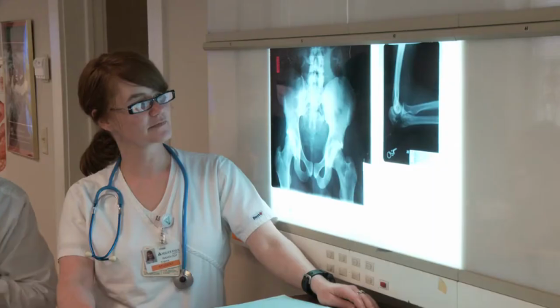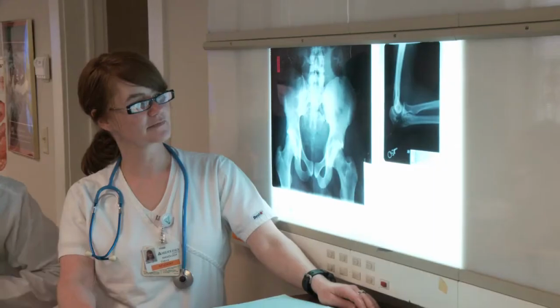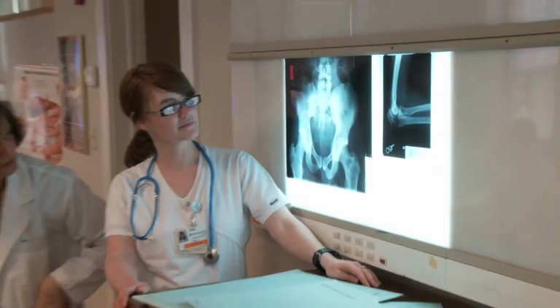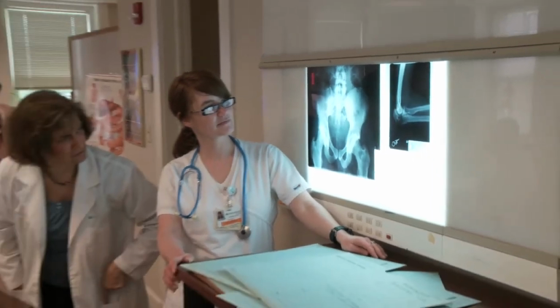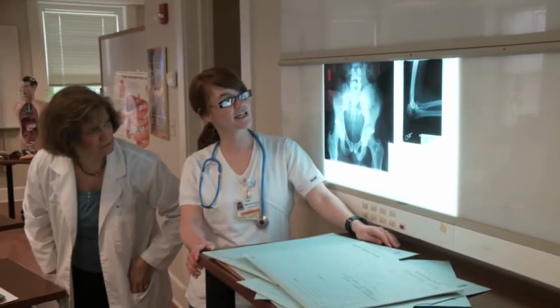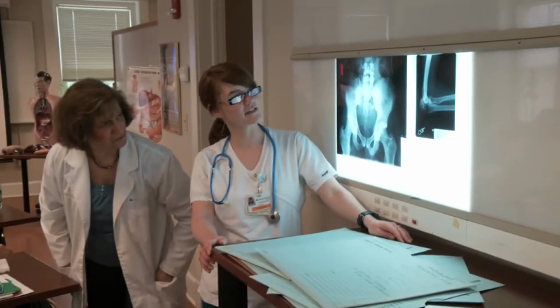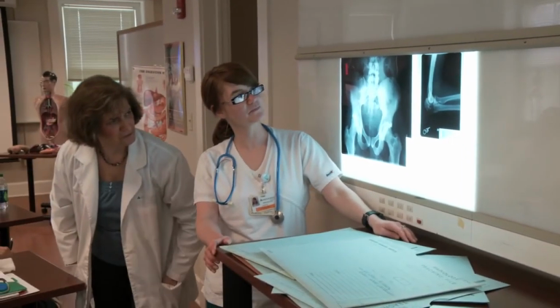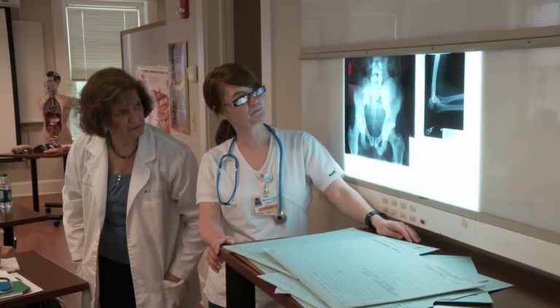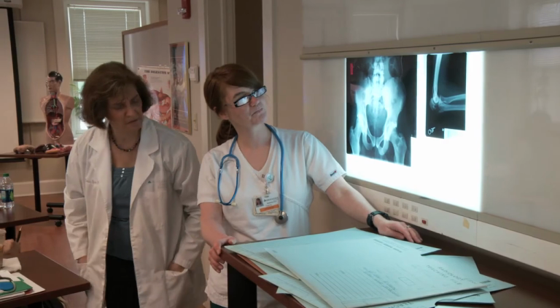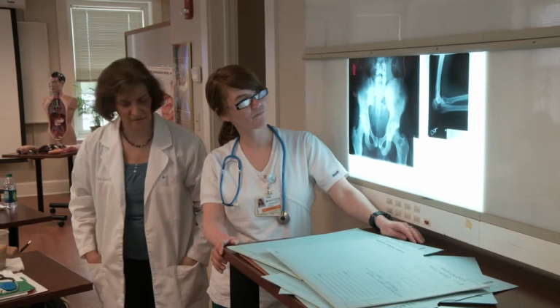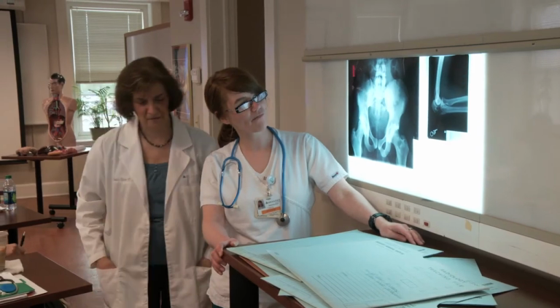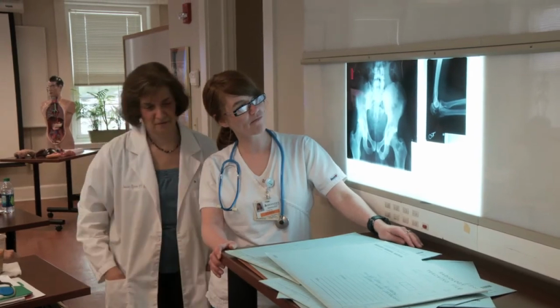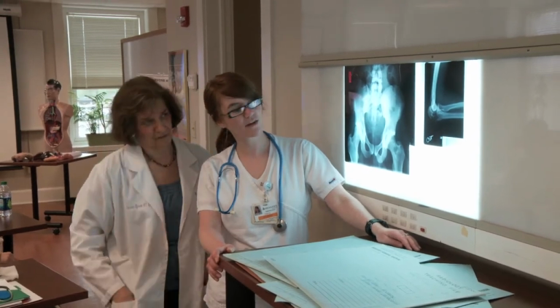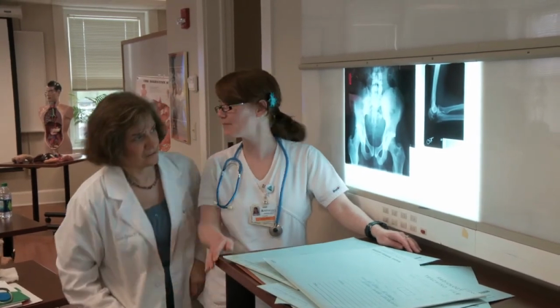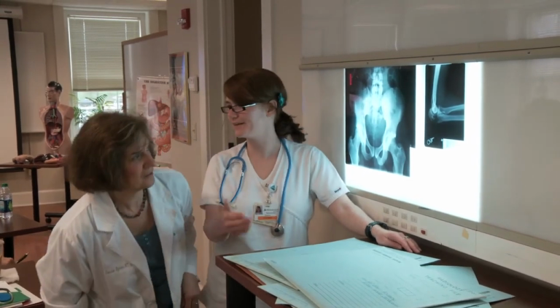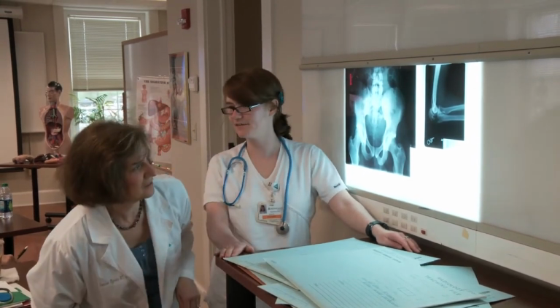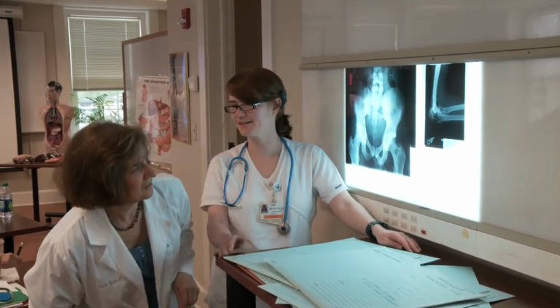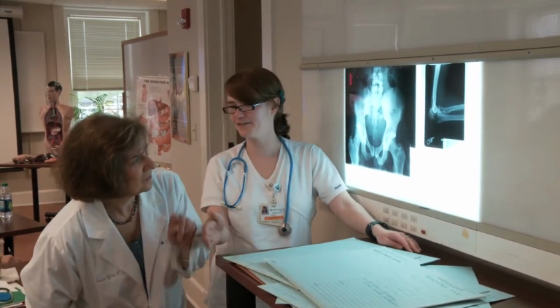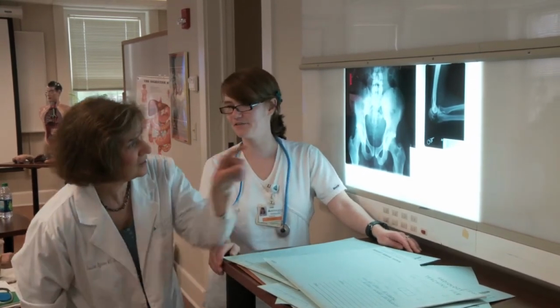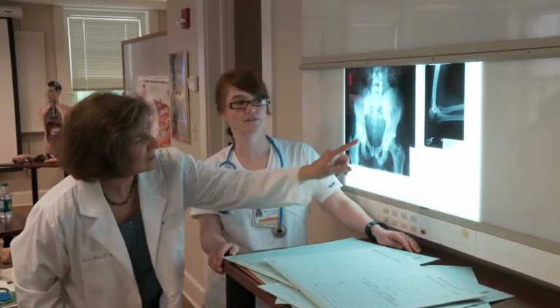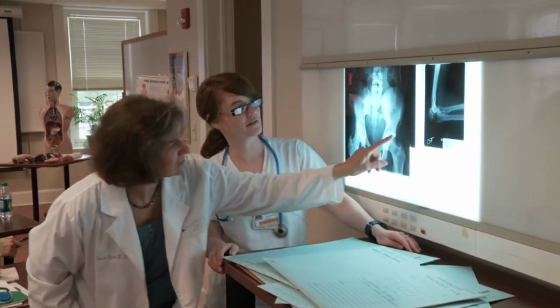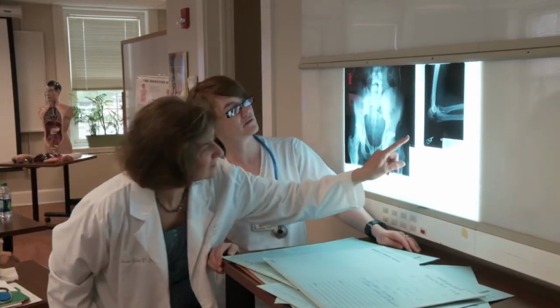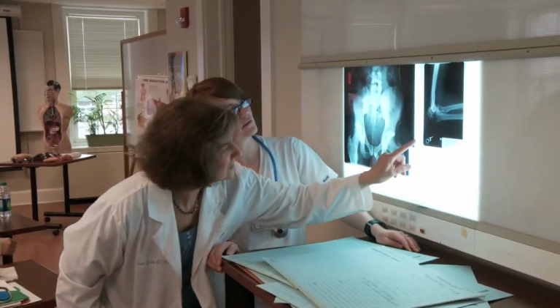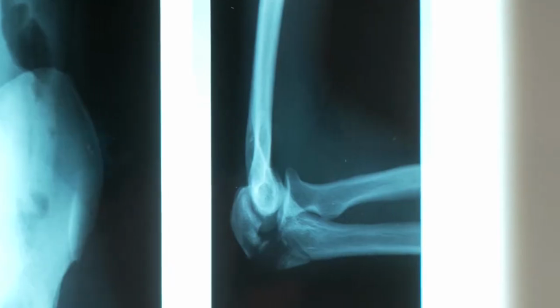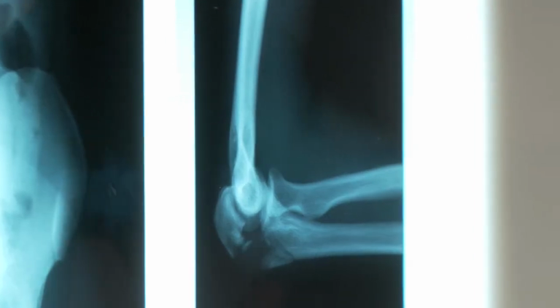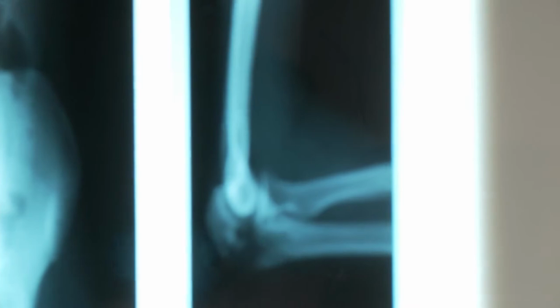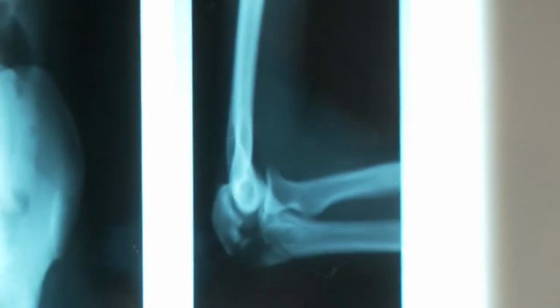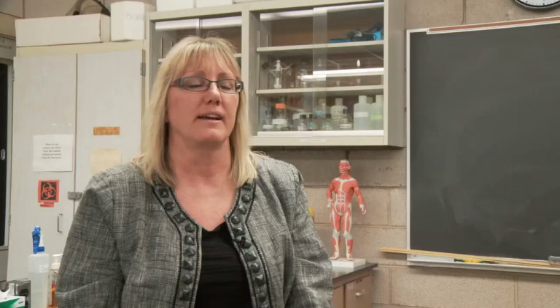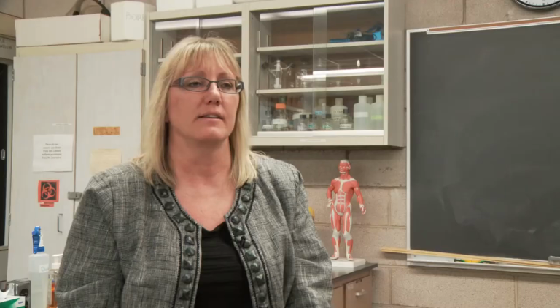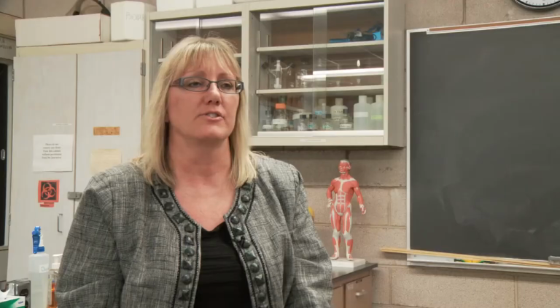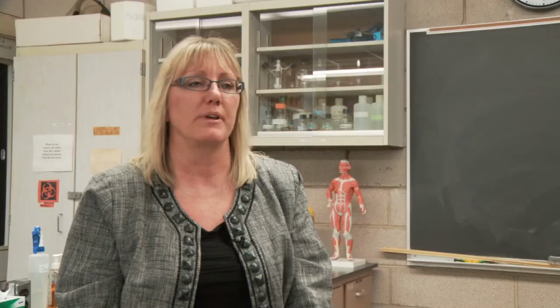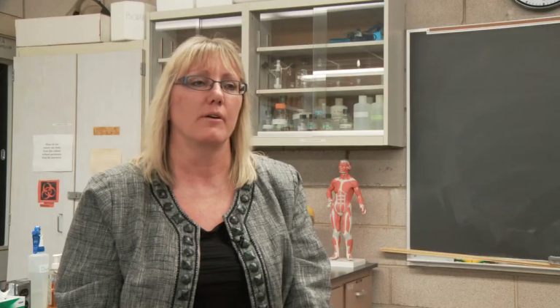From day one, we invest heavily in getting to know each student on a personal level. We are here to support the success of every student, helping them with dedicated resources from both the college and the hospital.